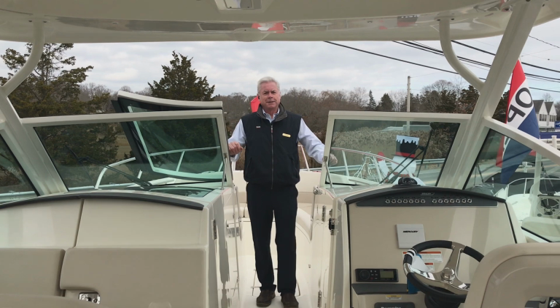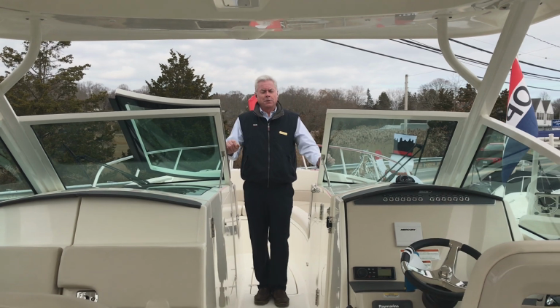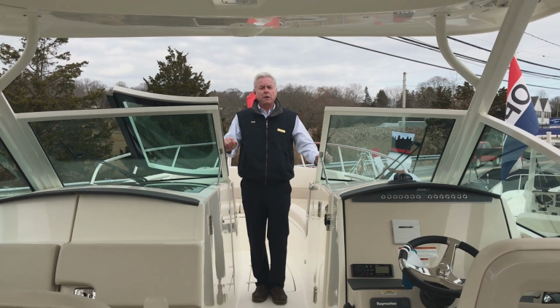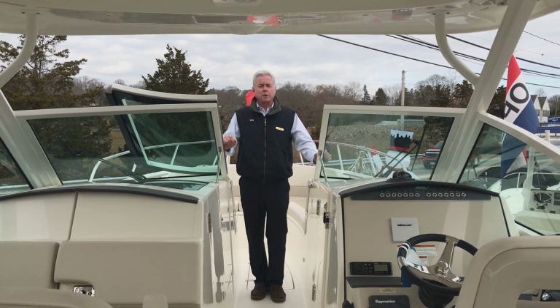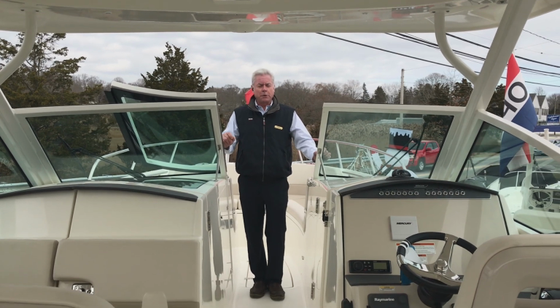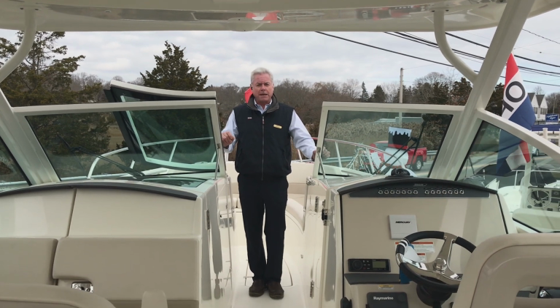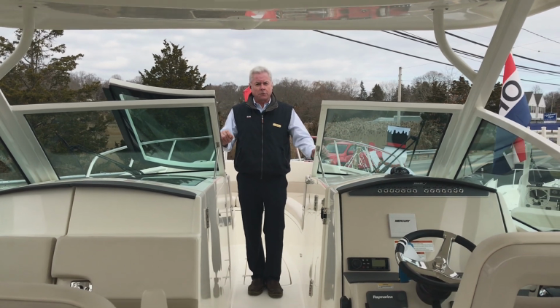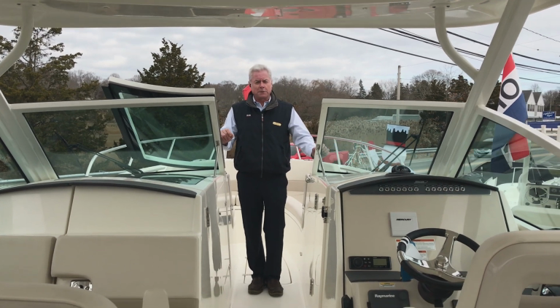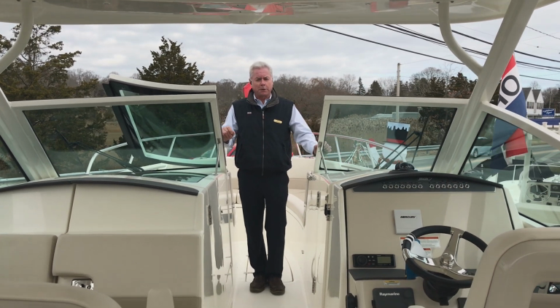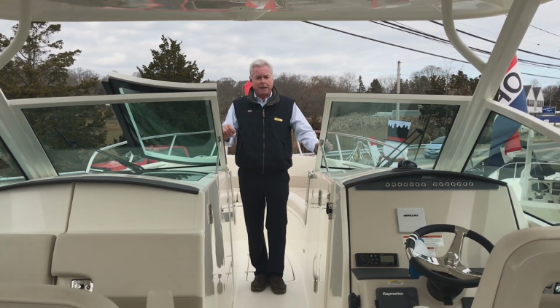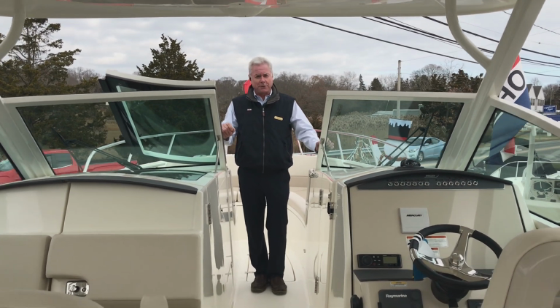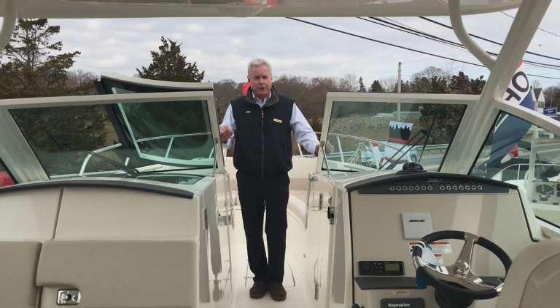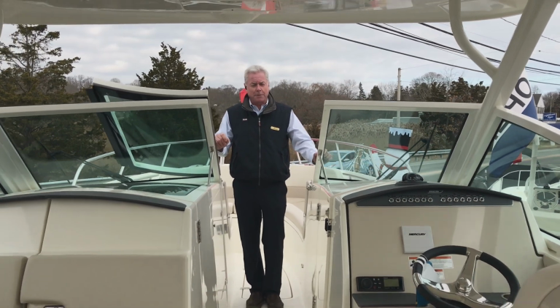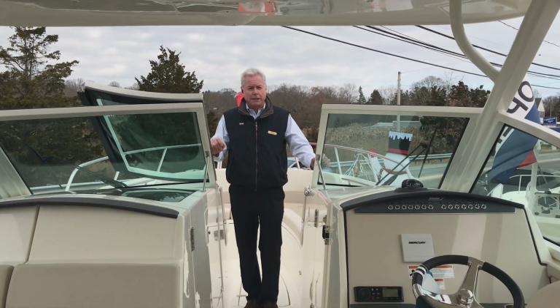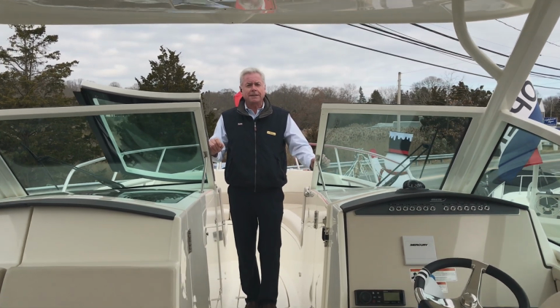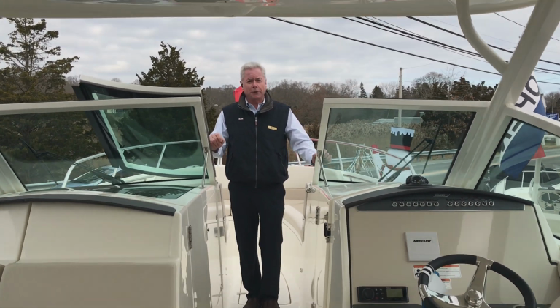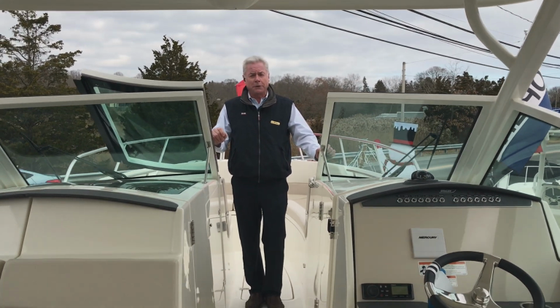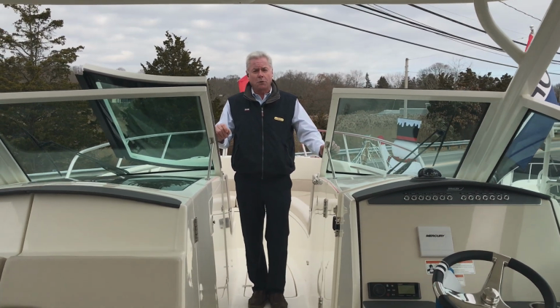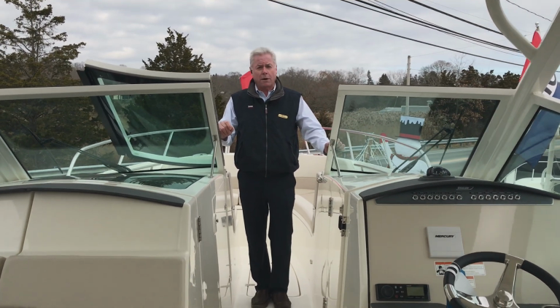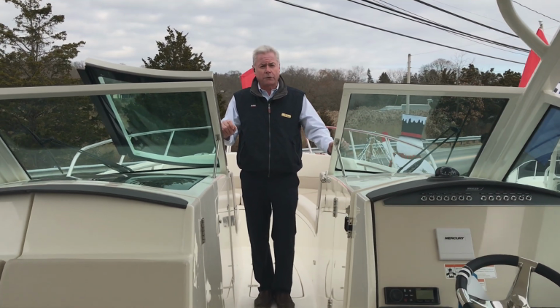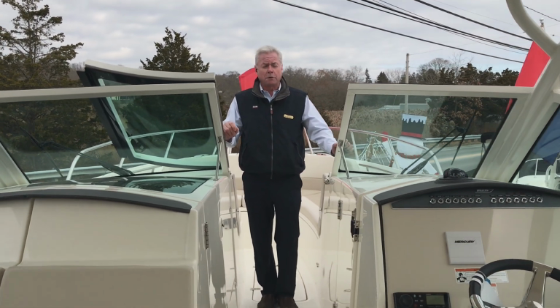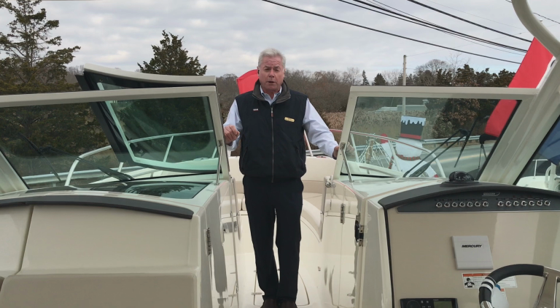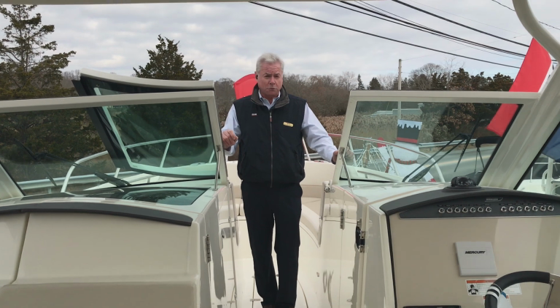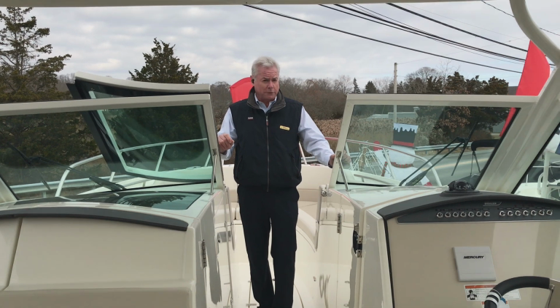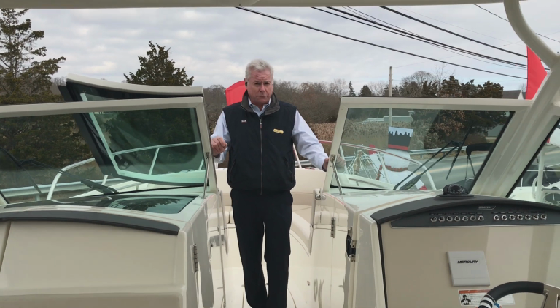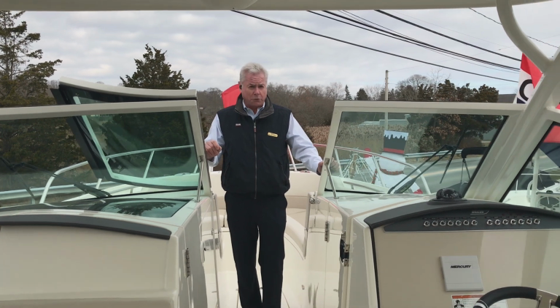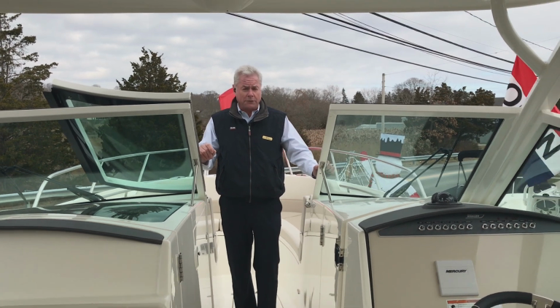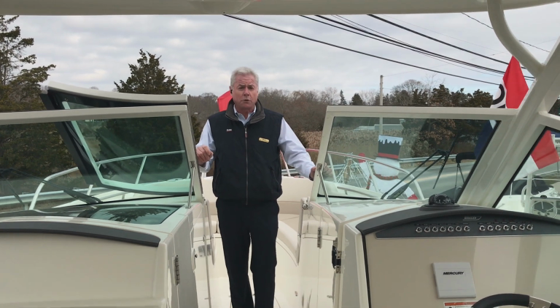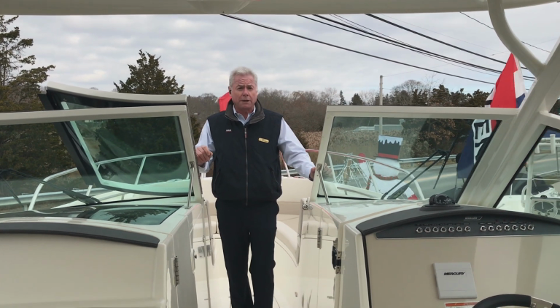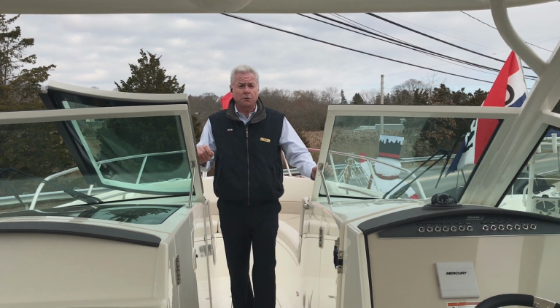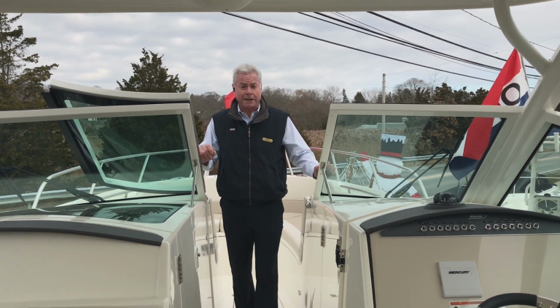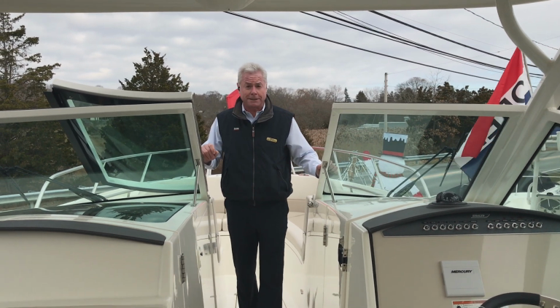Welcome to Marine Max Westbrook. My name is Fred Averly, and today we're going to do a walkthrough of the Boston Whaler 320 Dual Console Vantage.